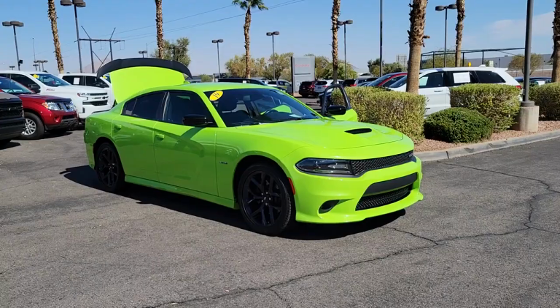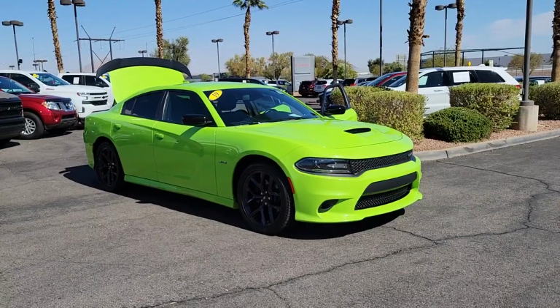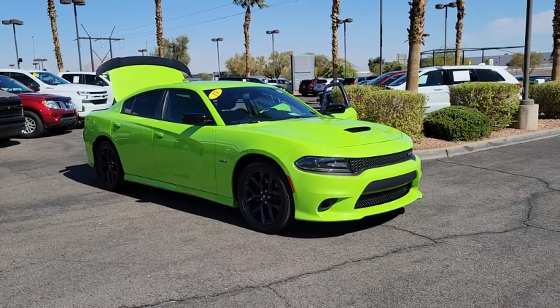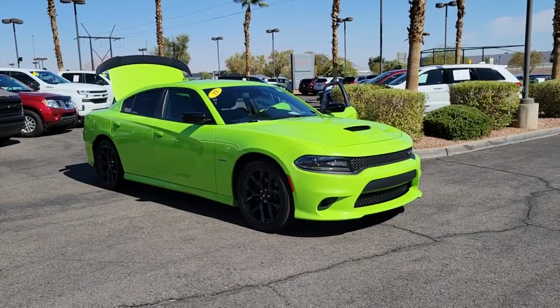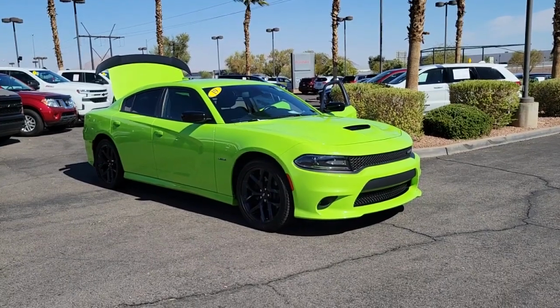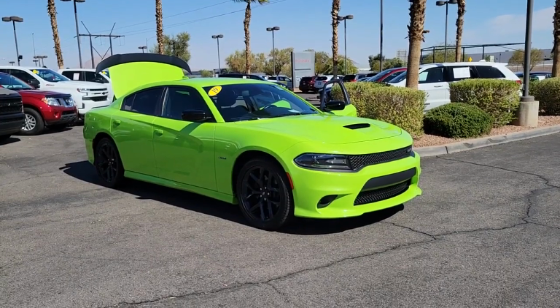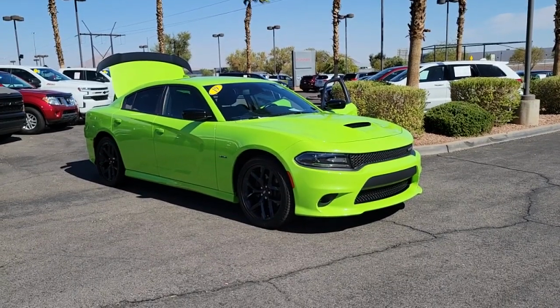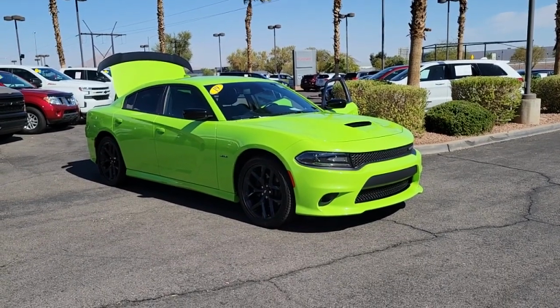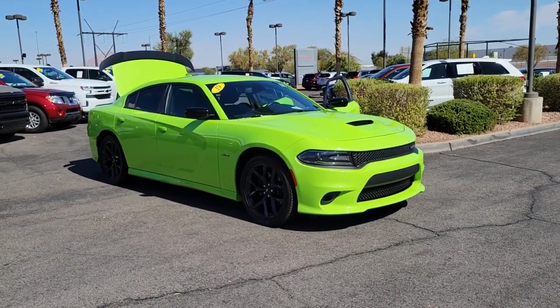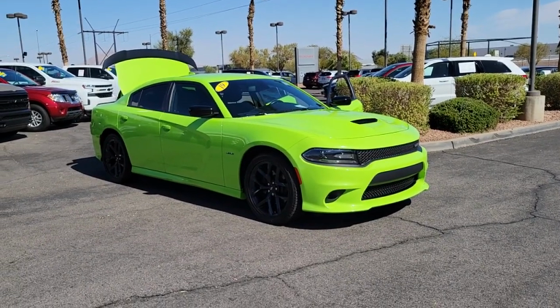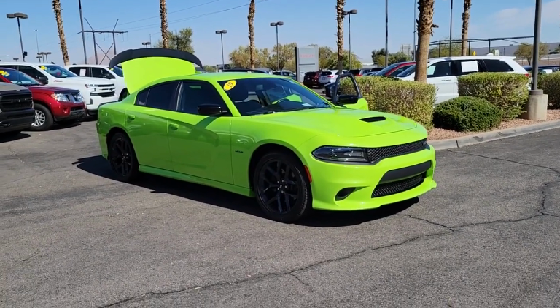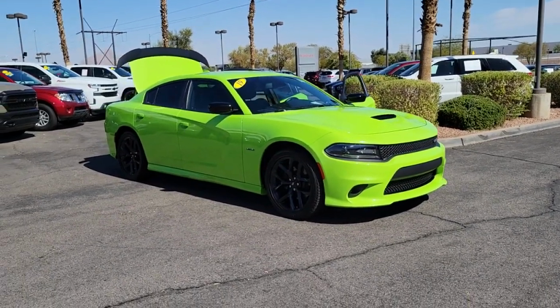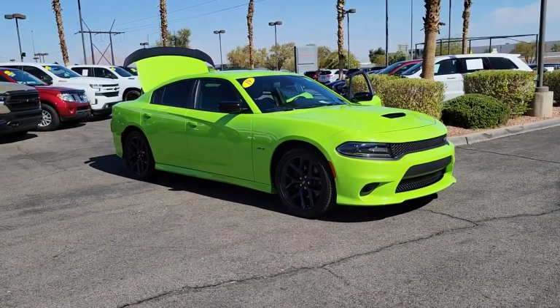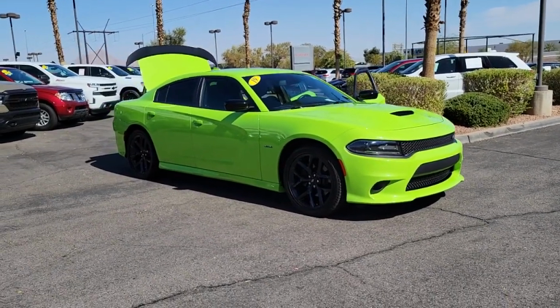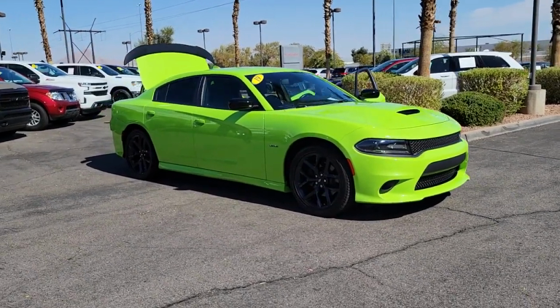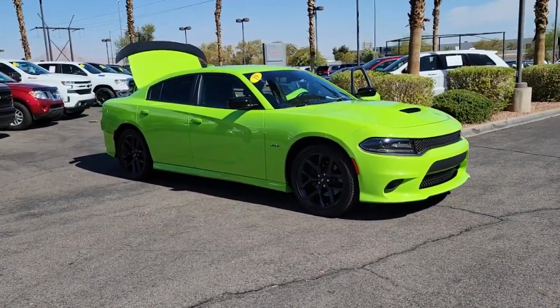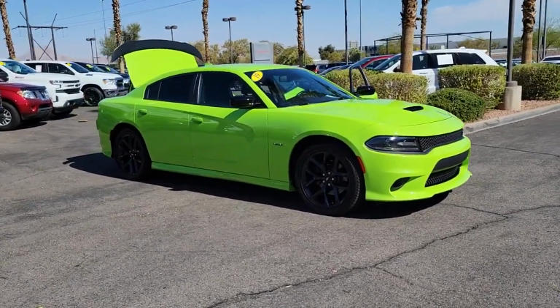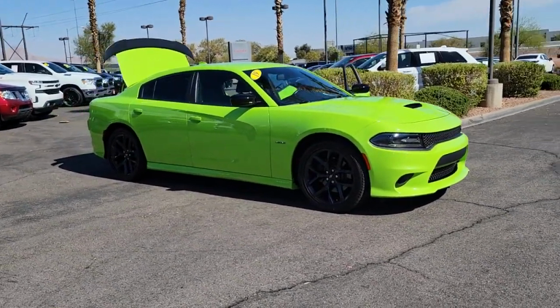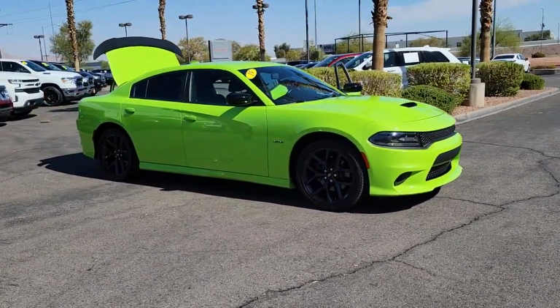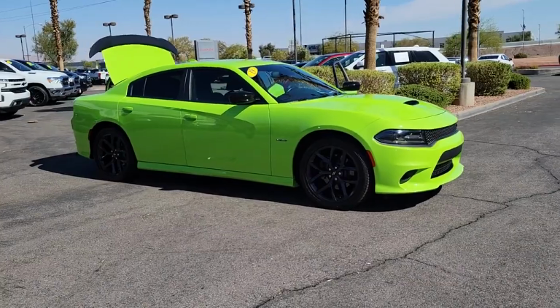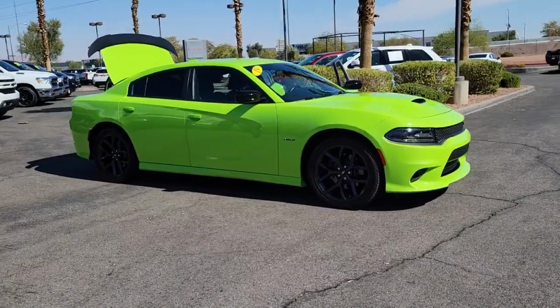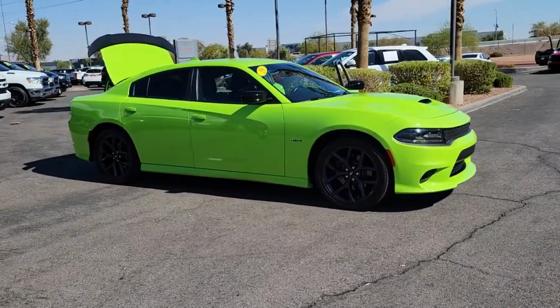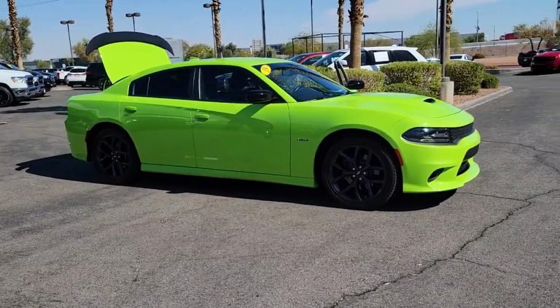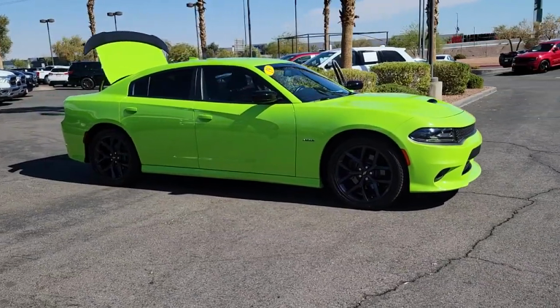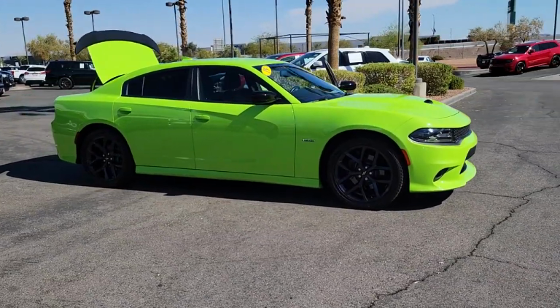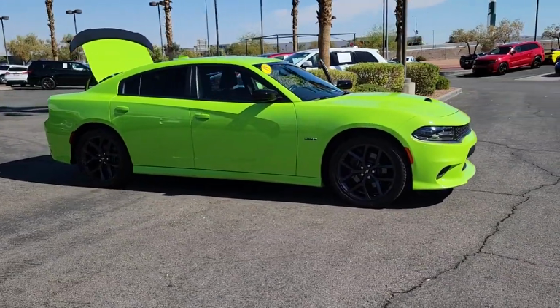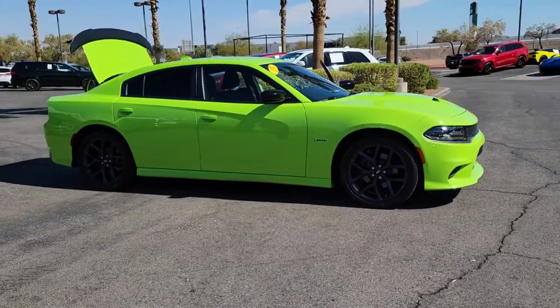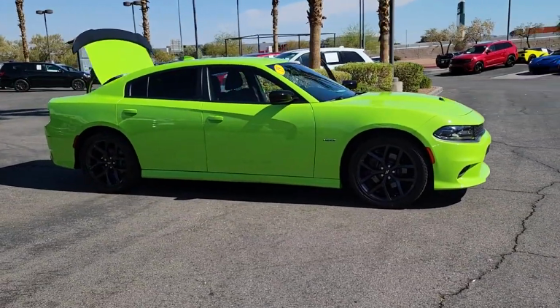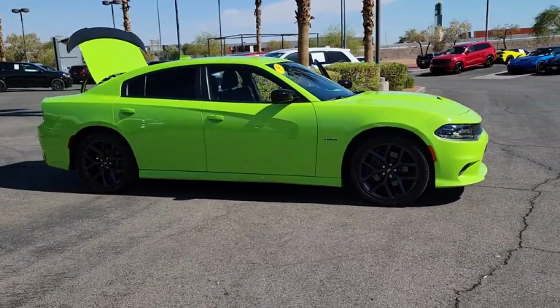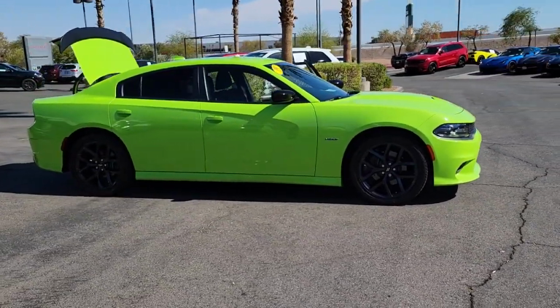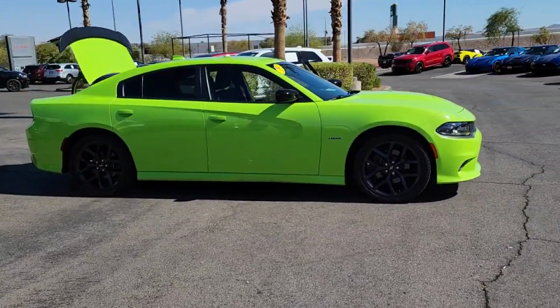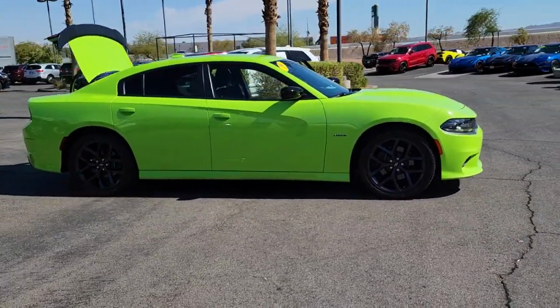You're gonna love the 2019 Dodge Charger. This vehicle is an outstanding buy with fewer than 15,000 miles on the odometer.